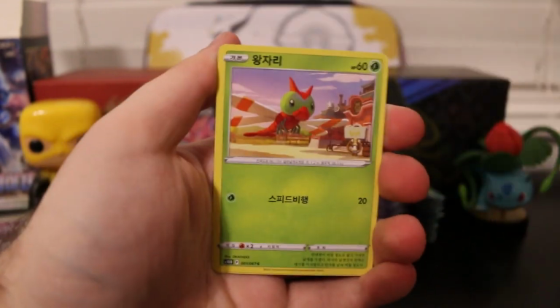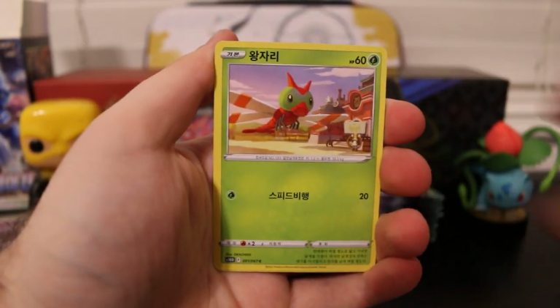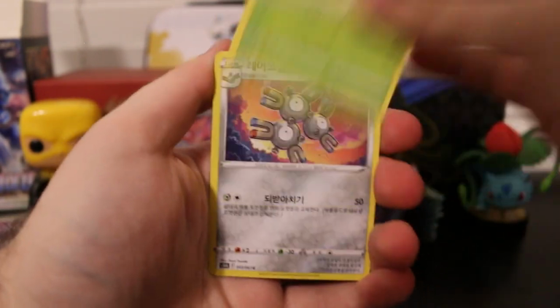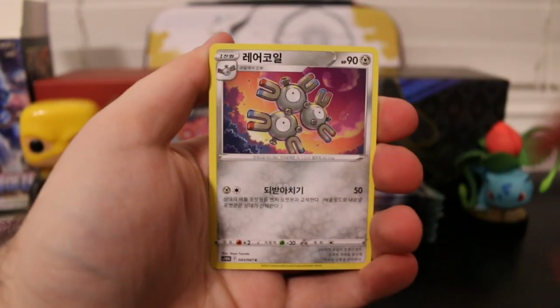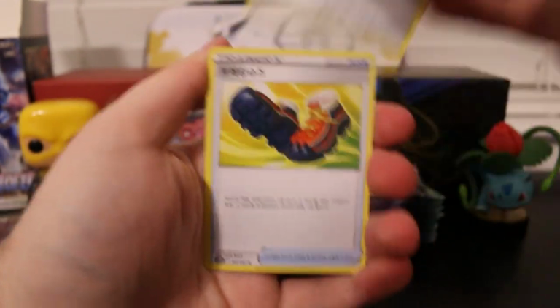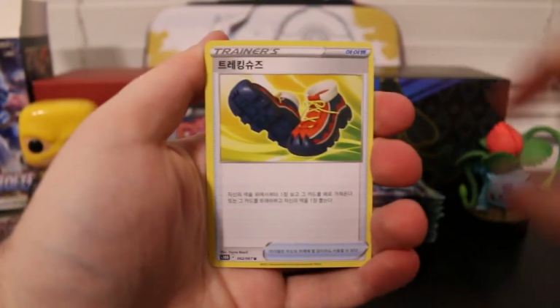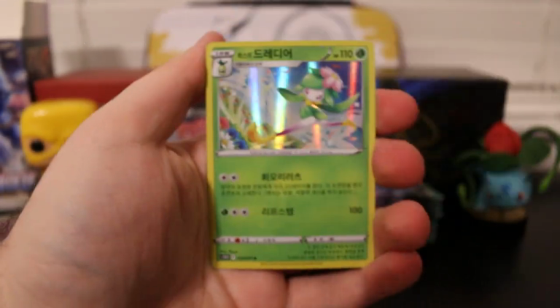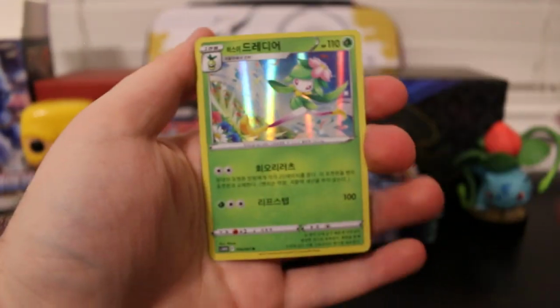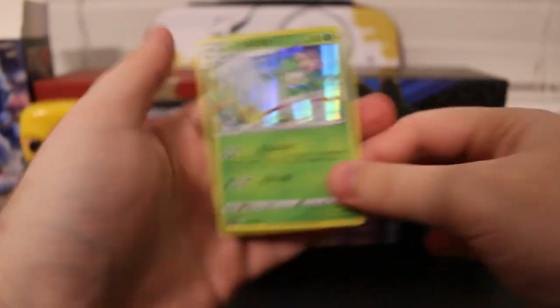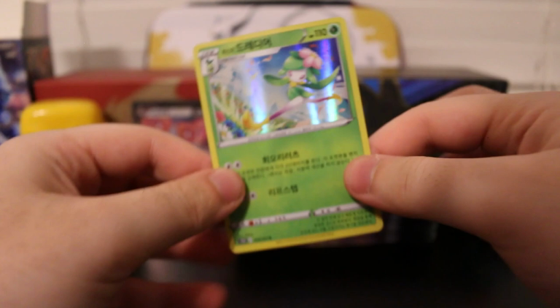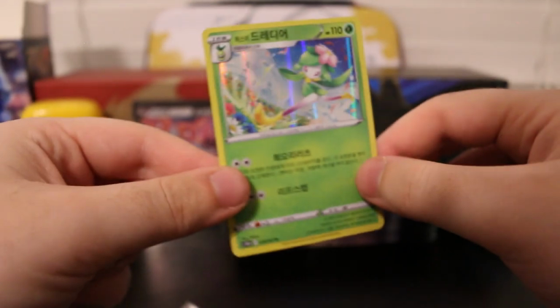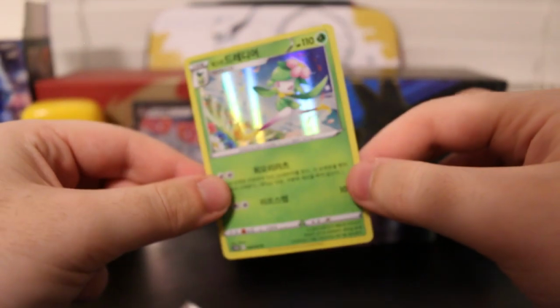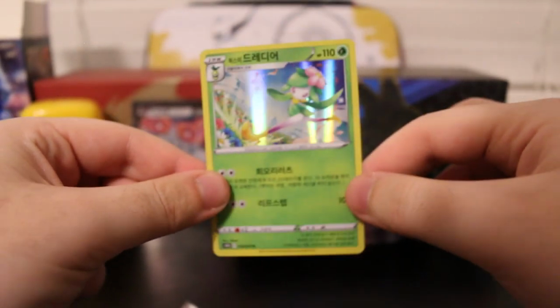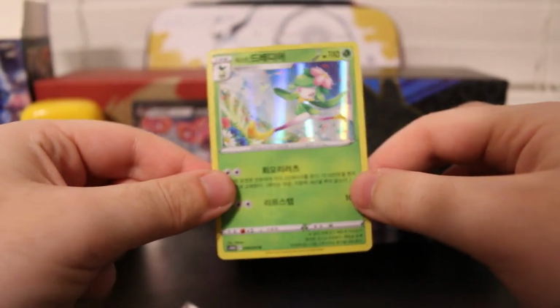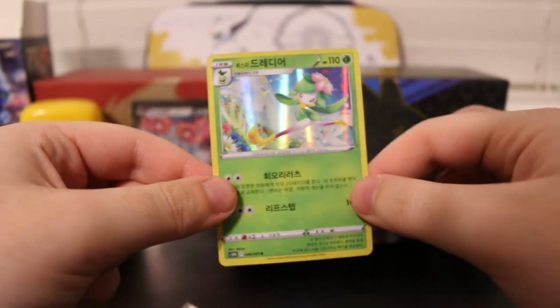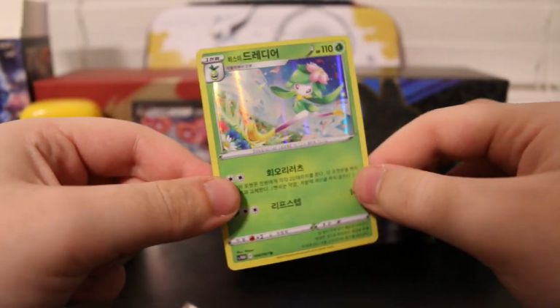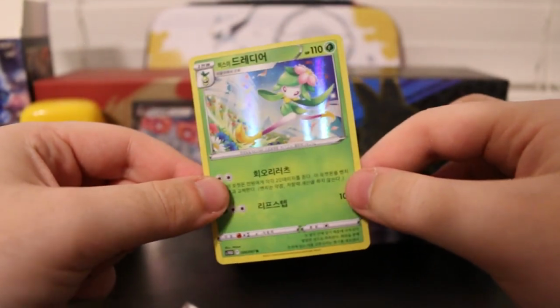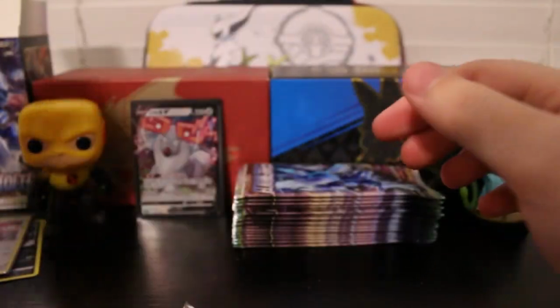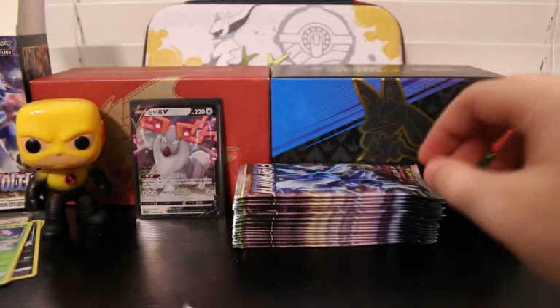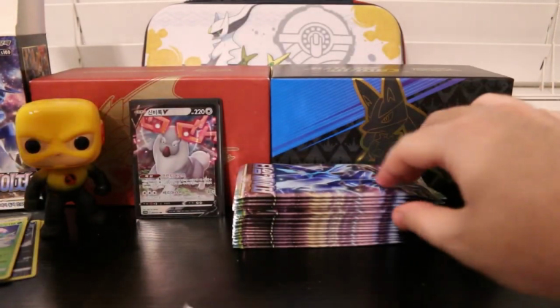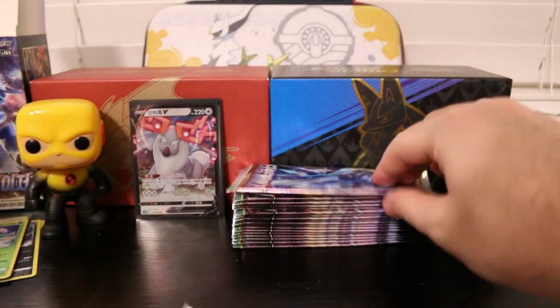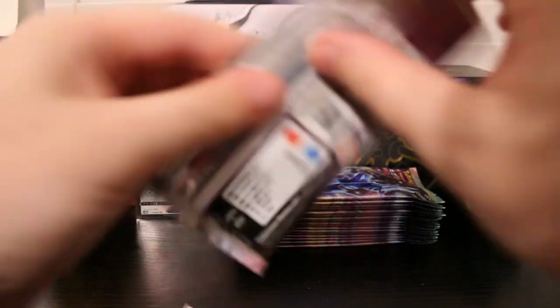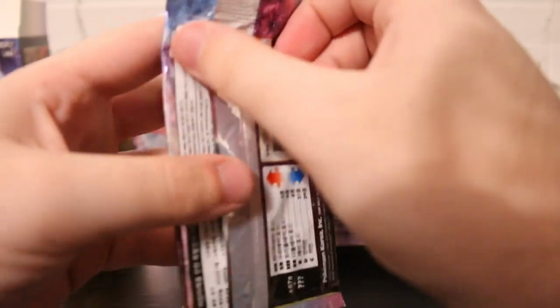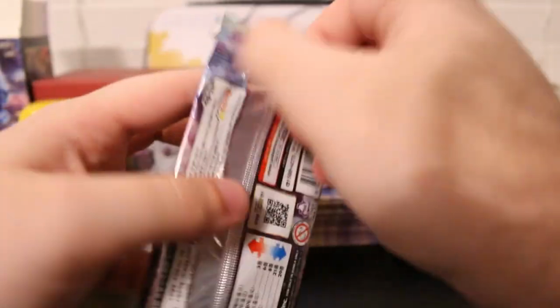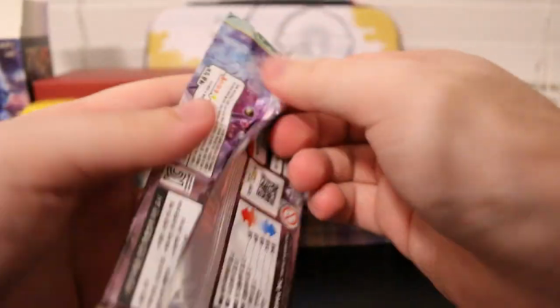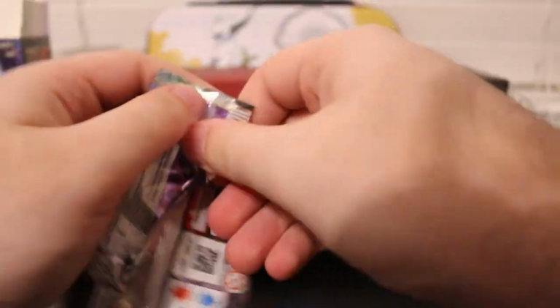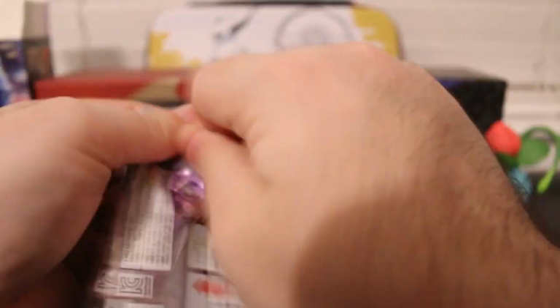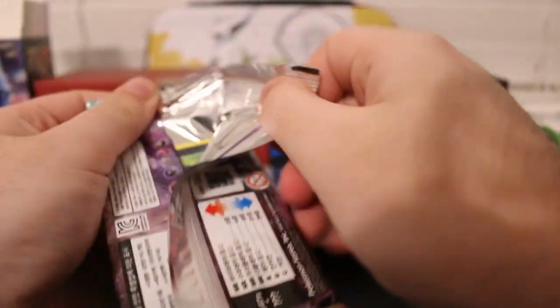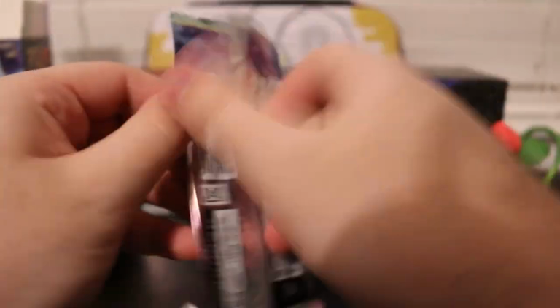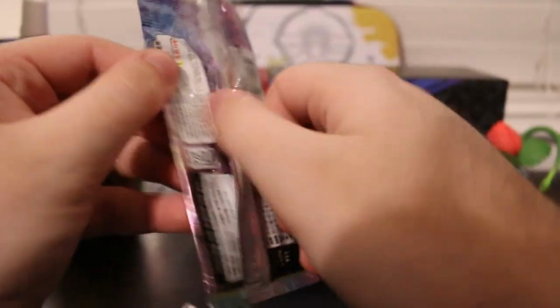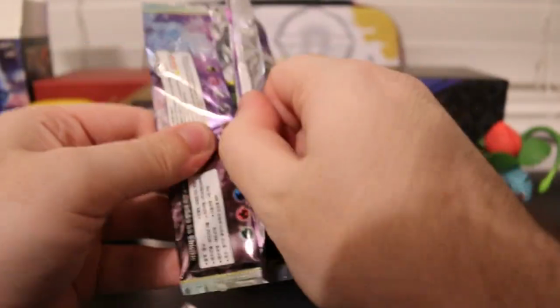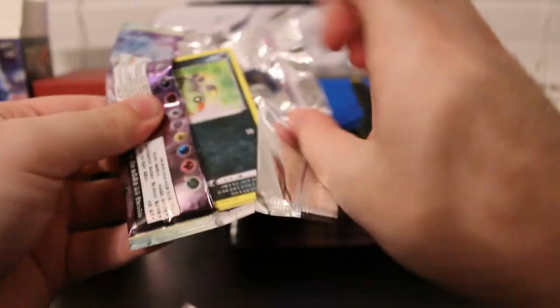Yanma, Magneton, Shoes, and a Hisuian Lilligant Holo. I actually didn't know there were holographics for this. So we got the V-Star and the Holo — and on the left is the regular V.